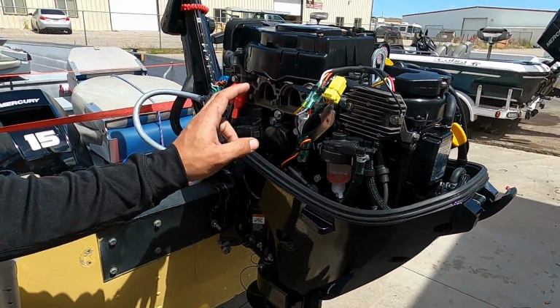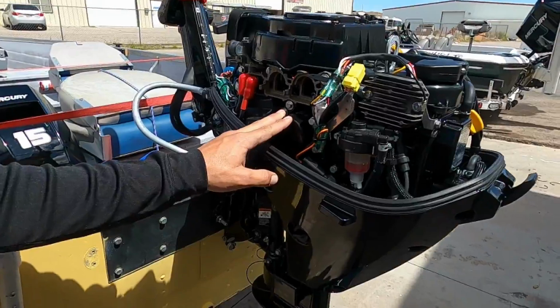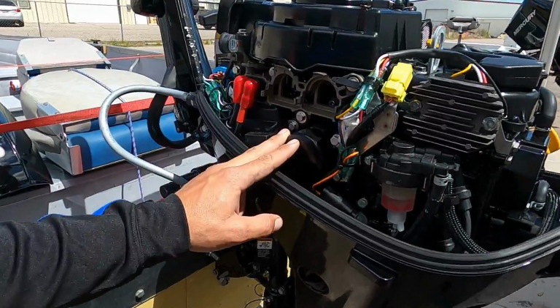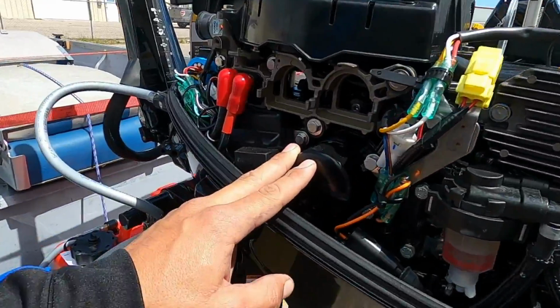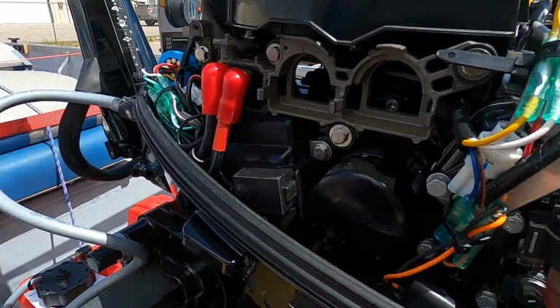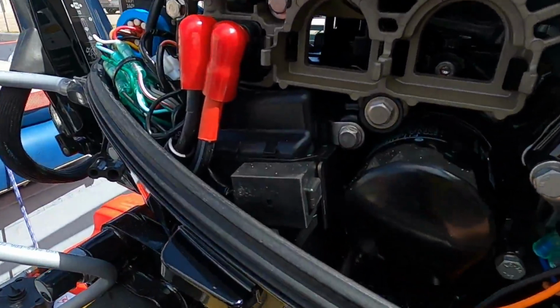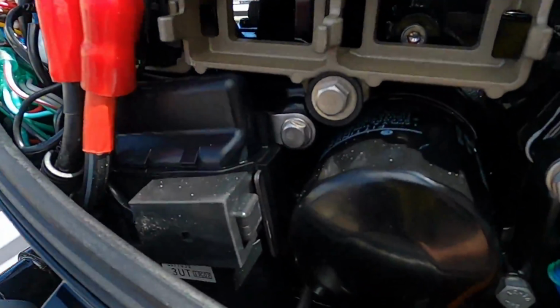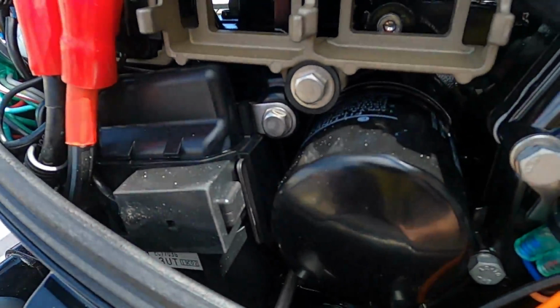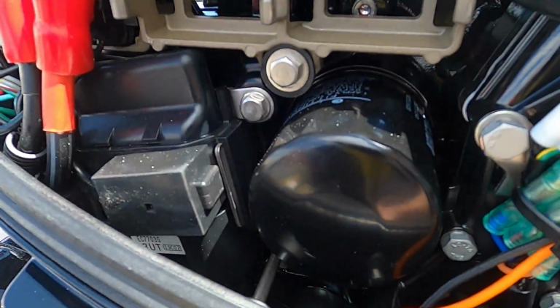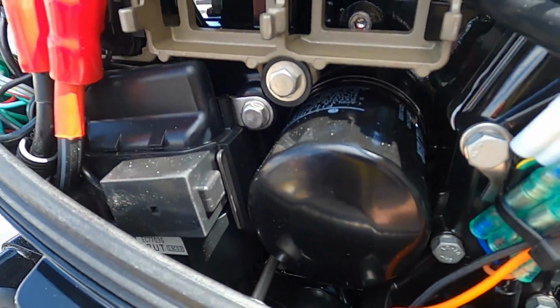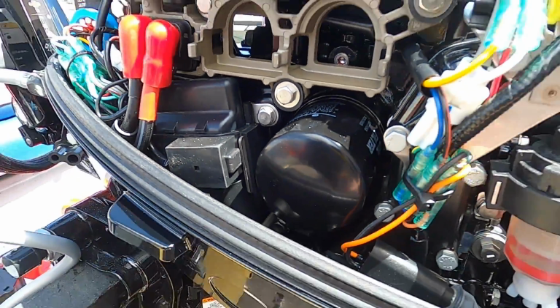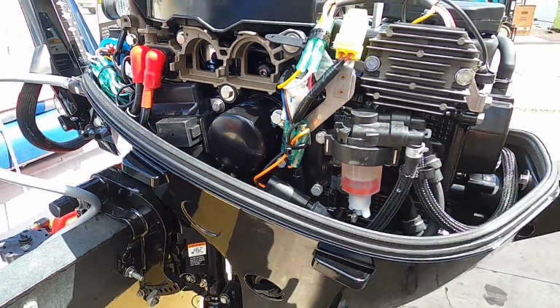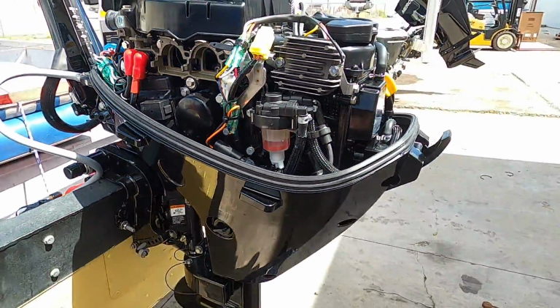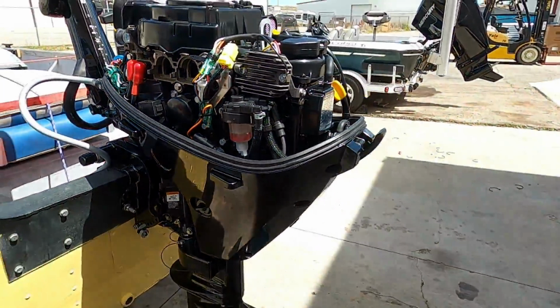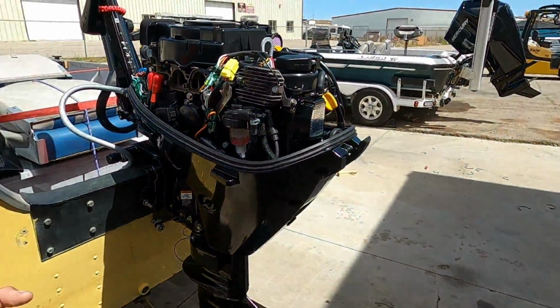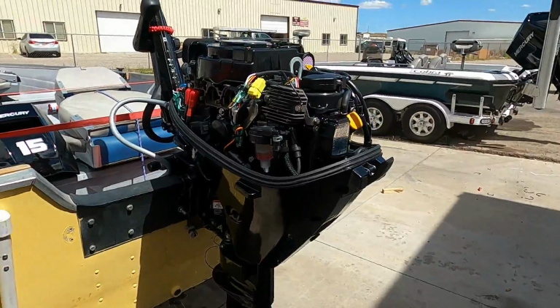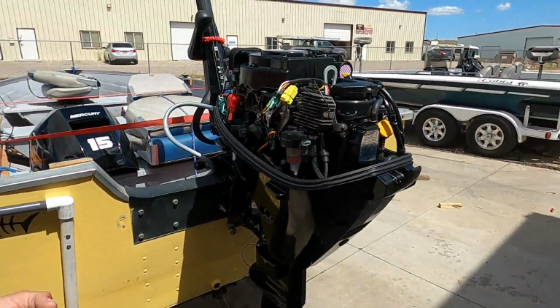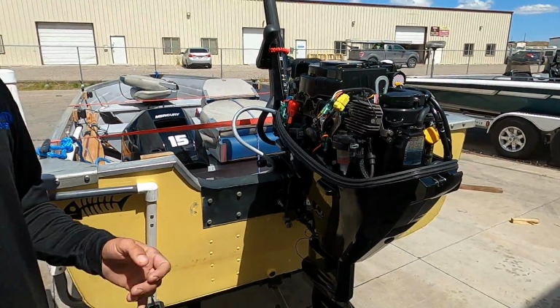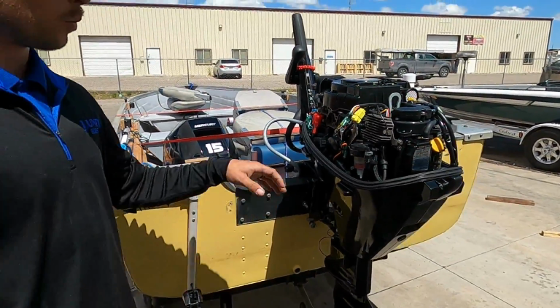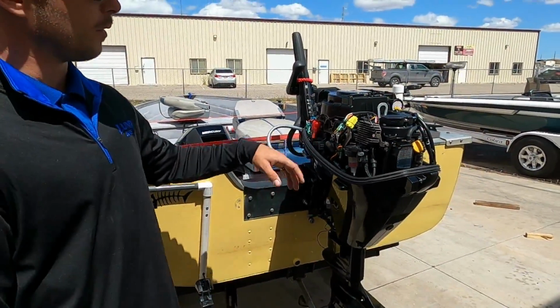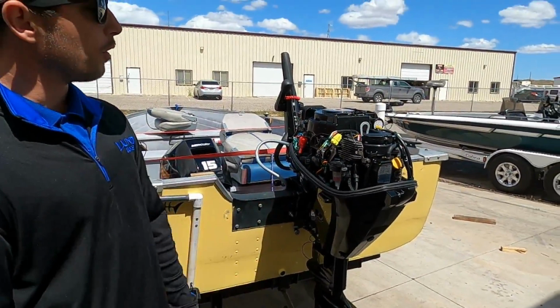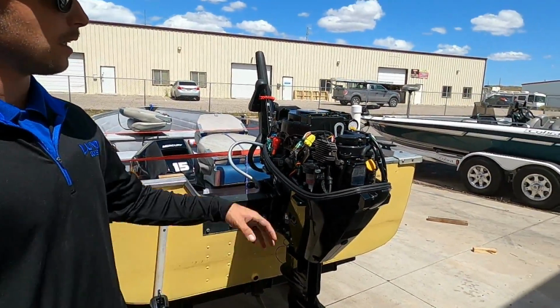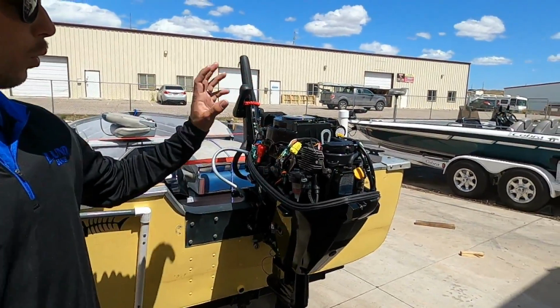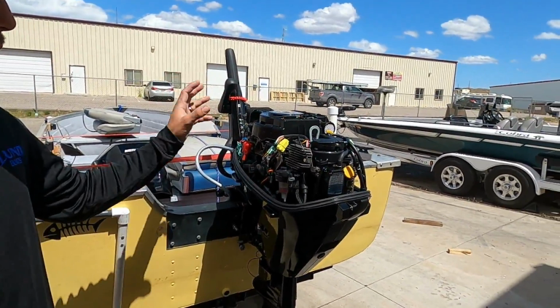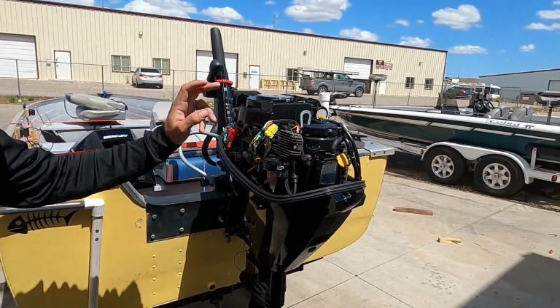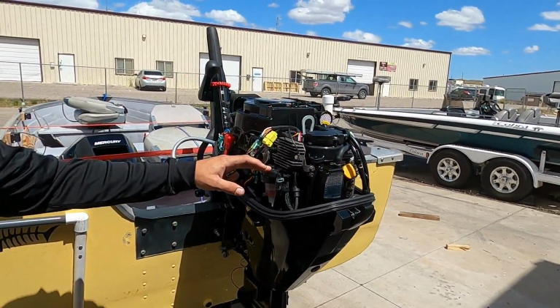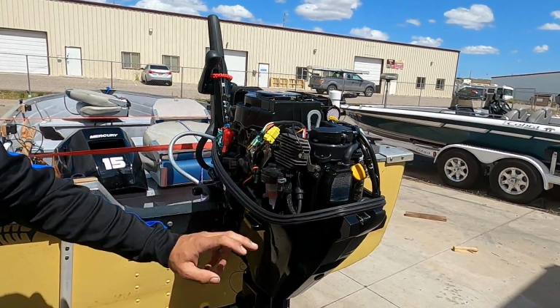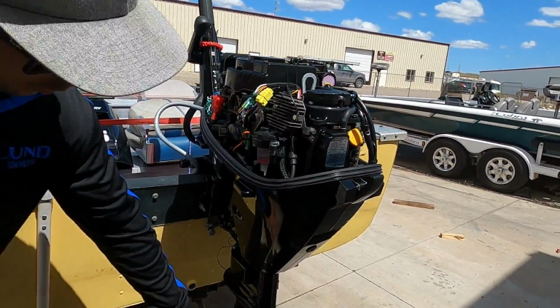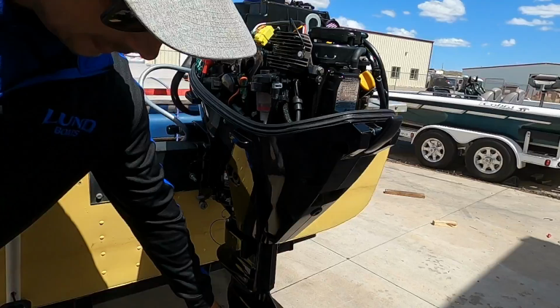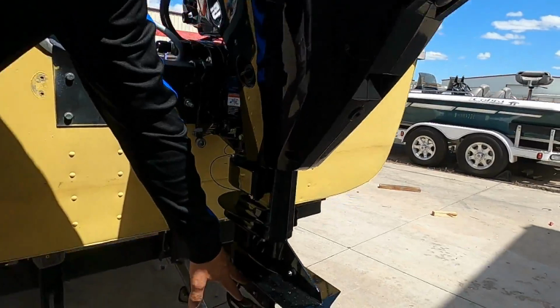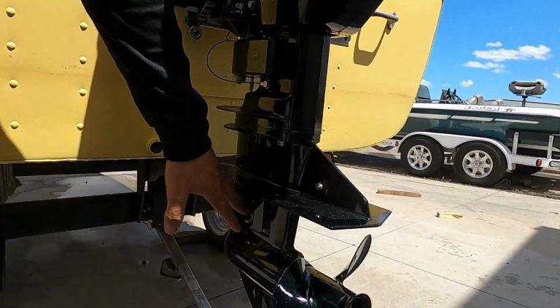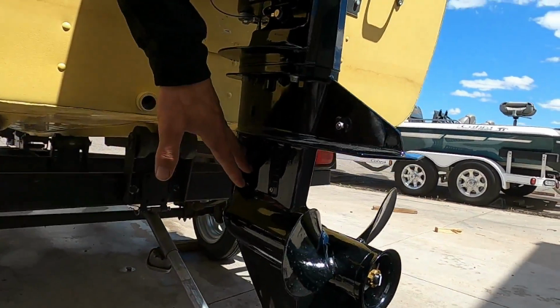Oil filter access is going to be just right in front of the fuel filter as well. The service on this engine is going to be once a year or every hundred hours, whatever comes first. That's going to include oil, oil filter, fuel filter, and the gear lube in the lower unit.